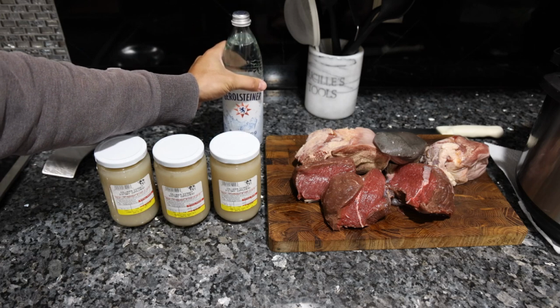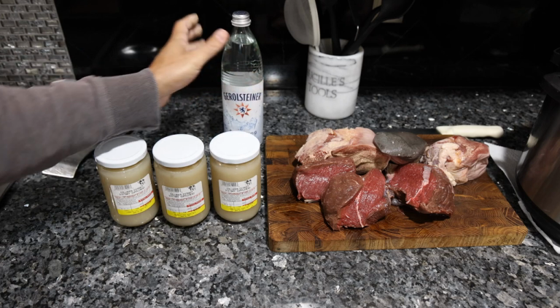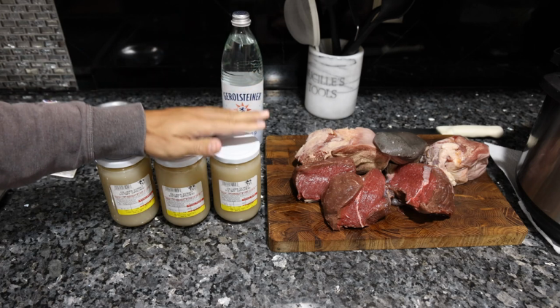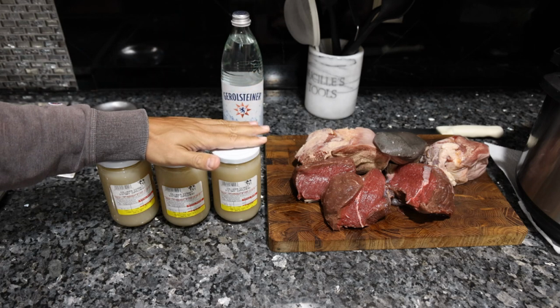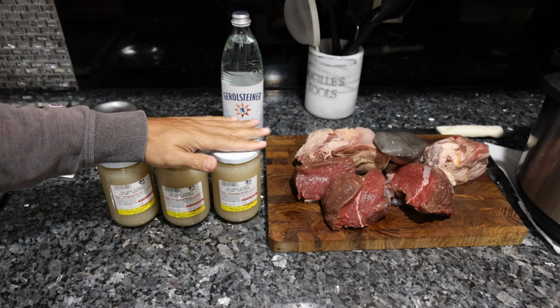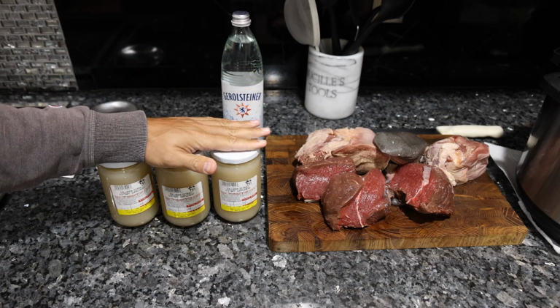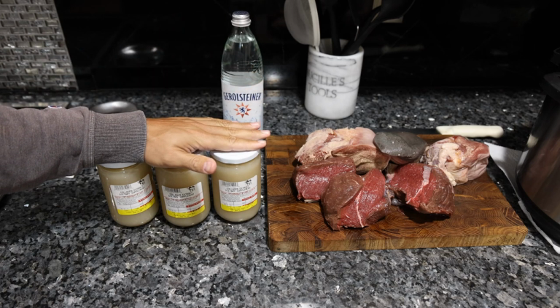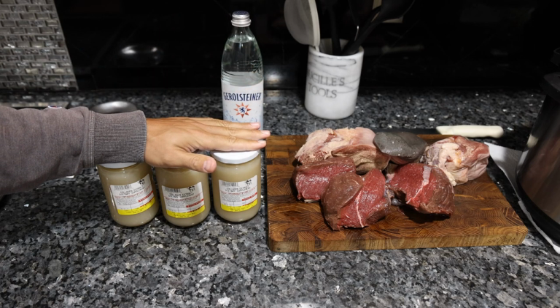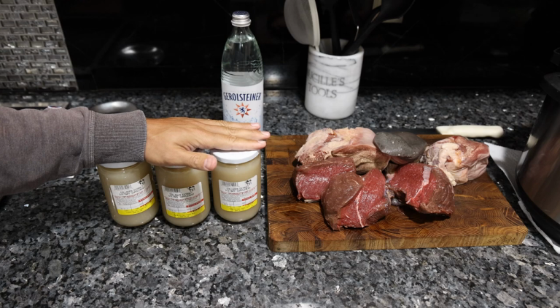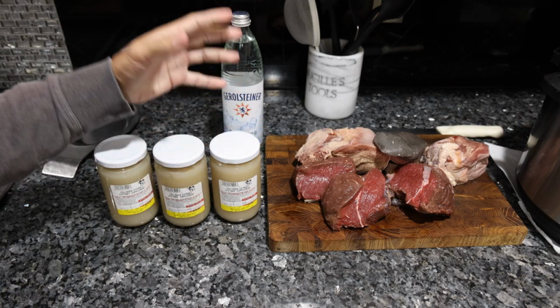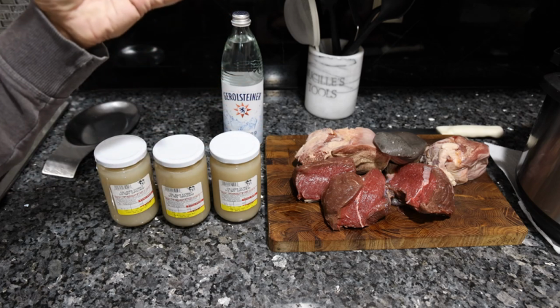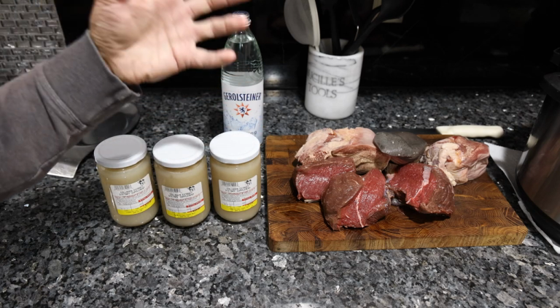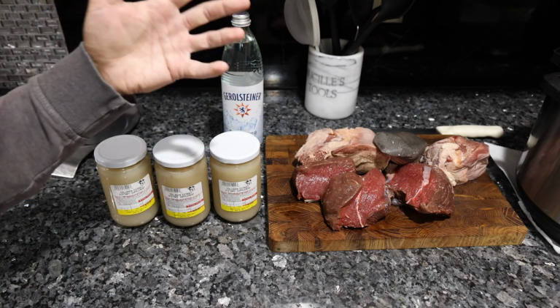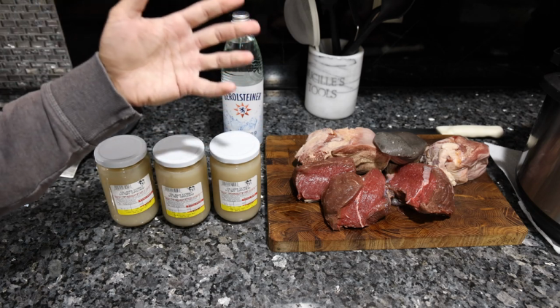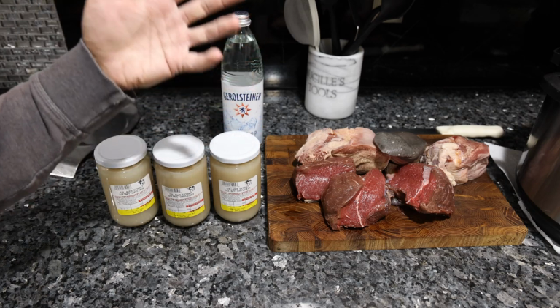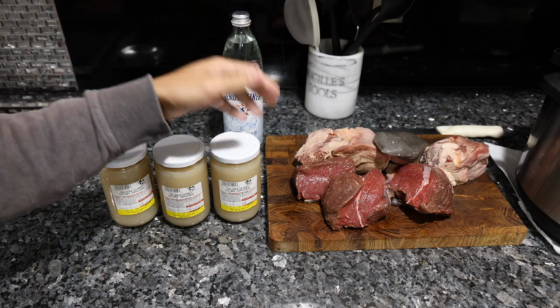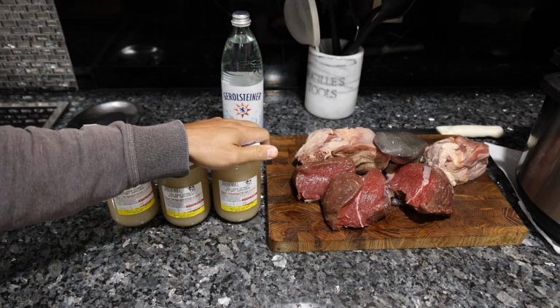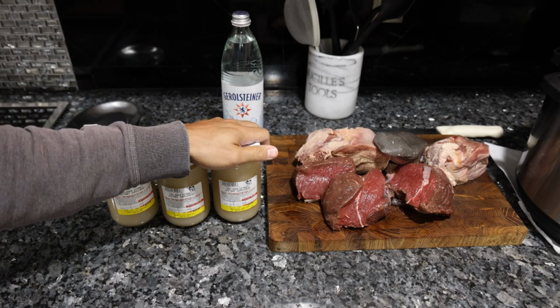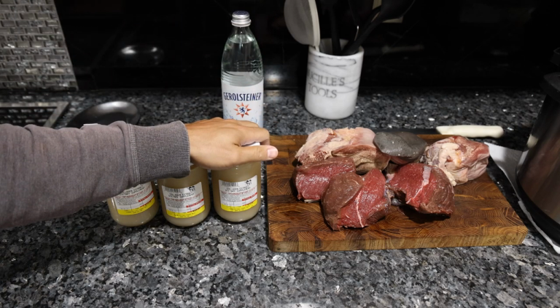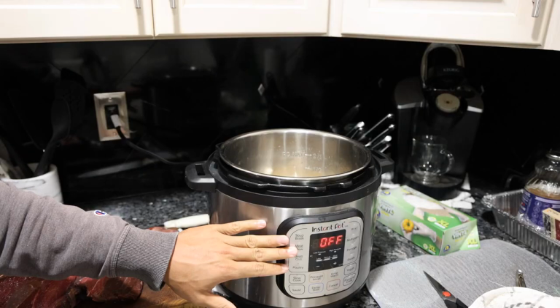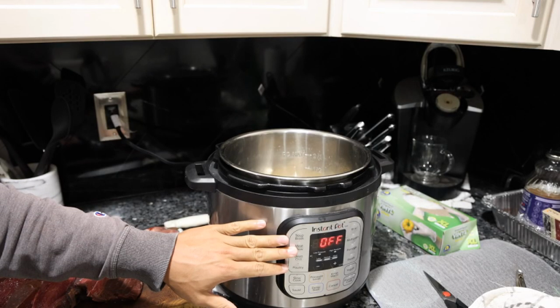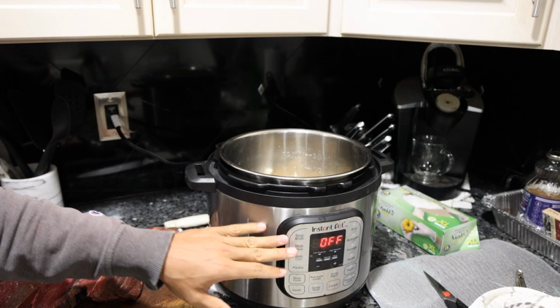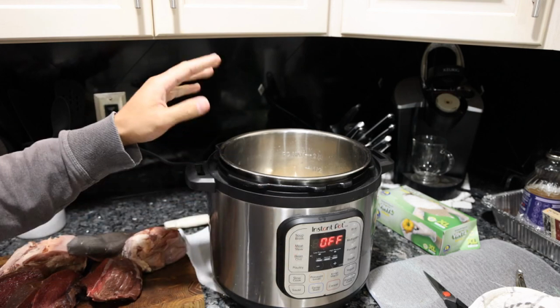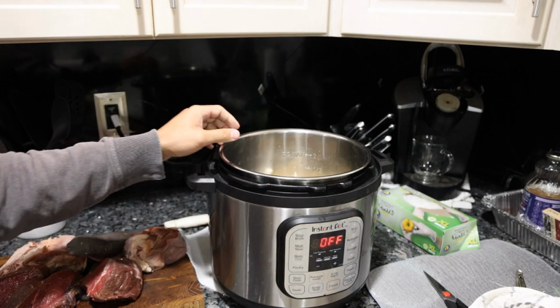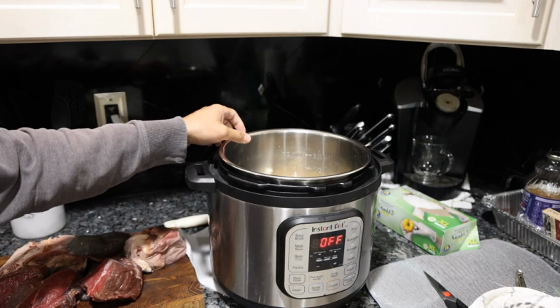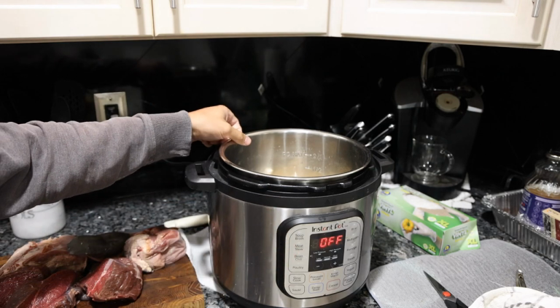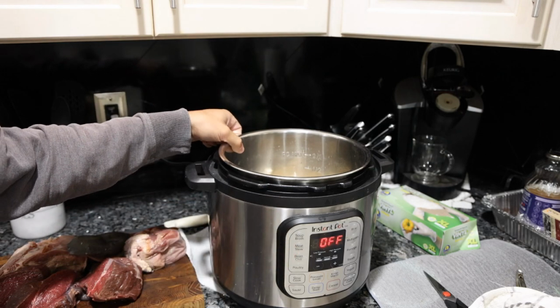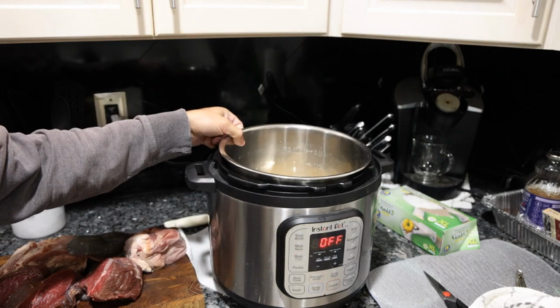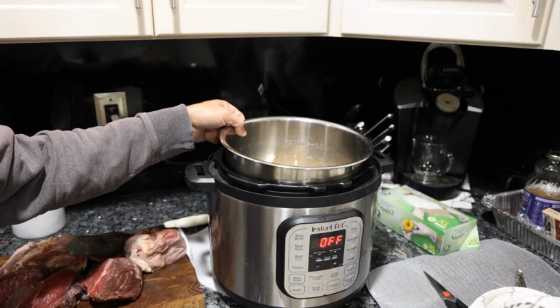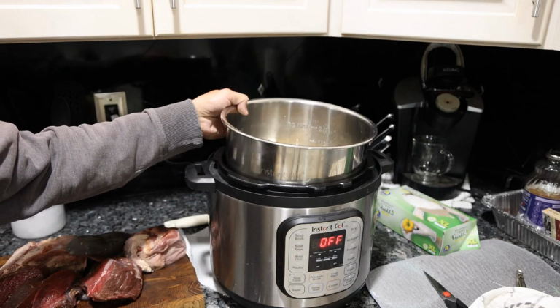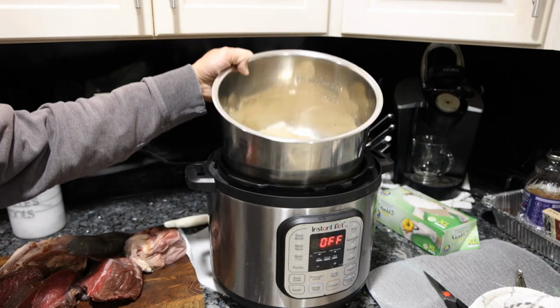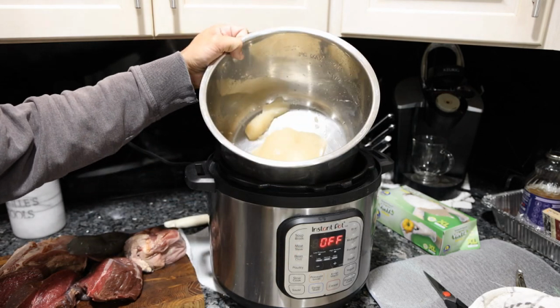We originally used Mountain Valley water to make this, so it's going to have such an excellent combination of really everything your body needs. I'm using my Instant Pot — you could do this on the stove as well, it's just going to take longer, maybe three, four, five hours.